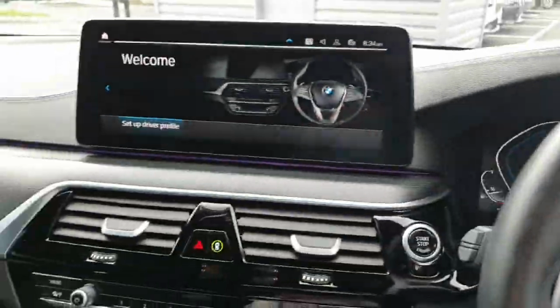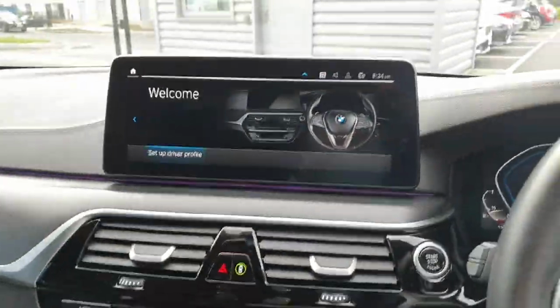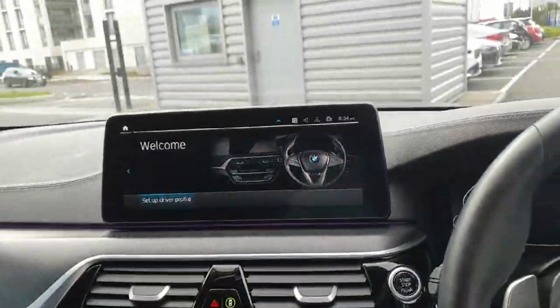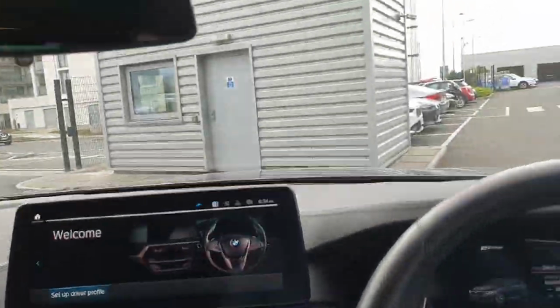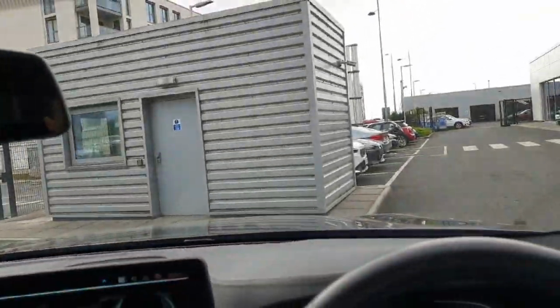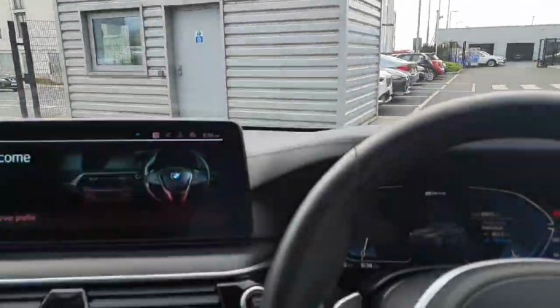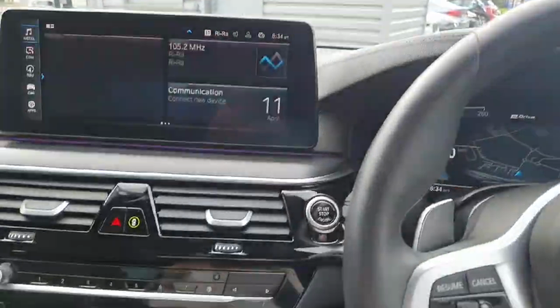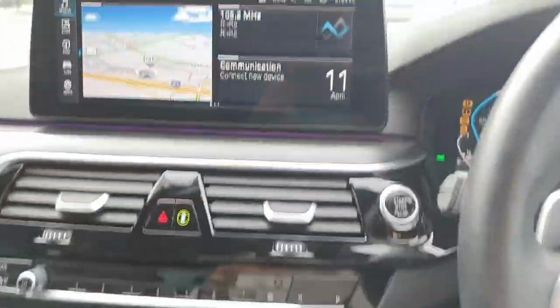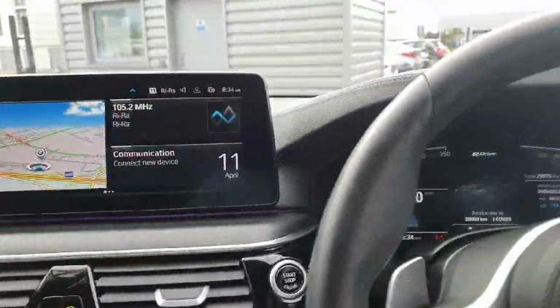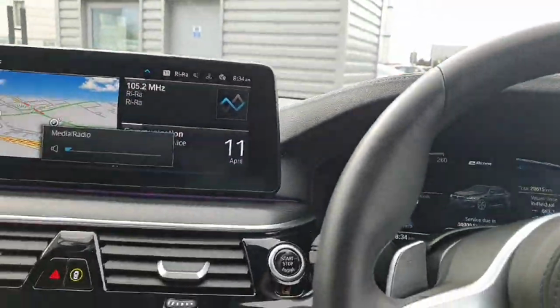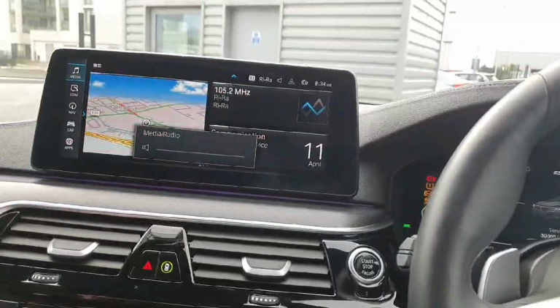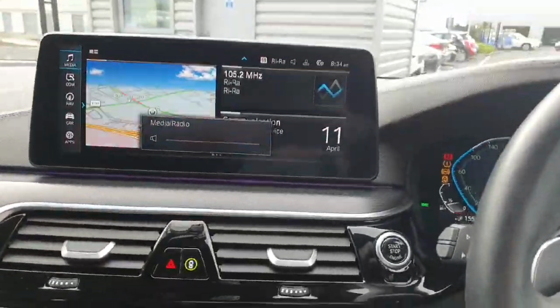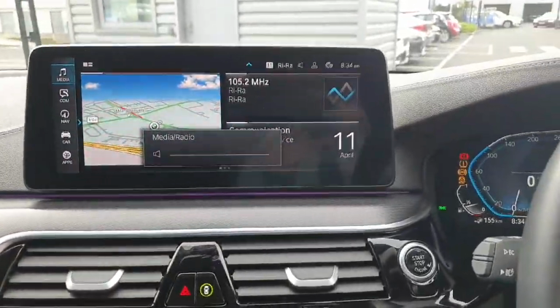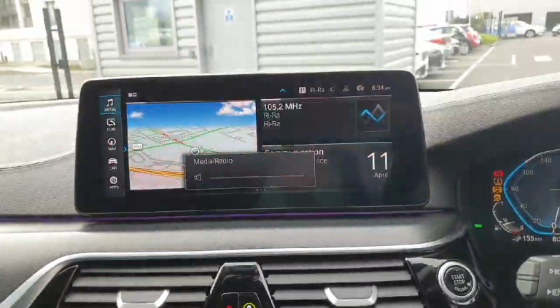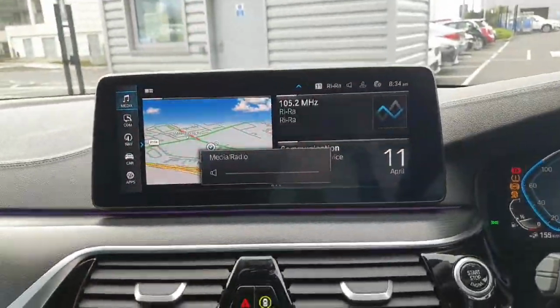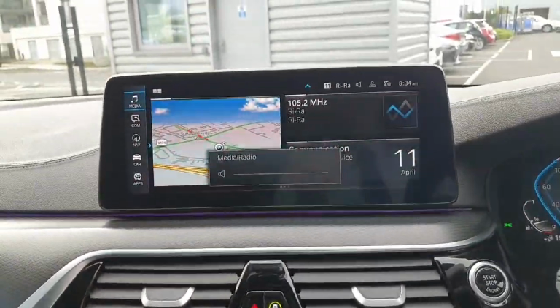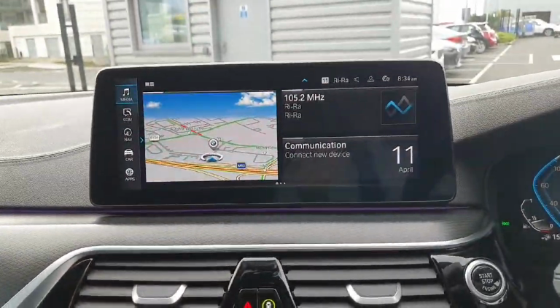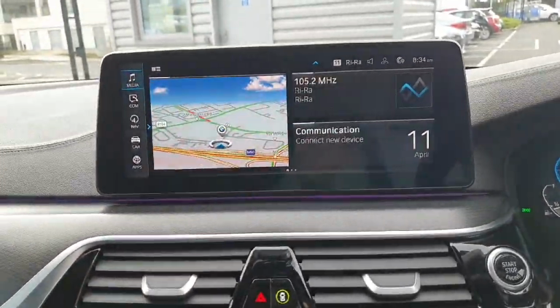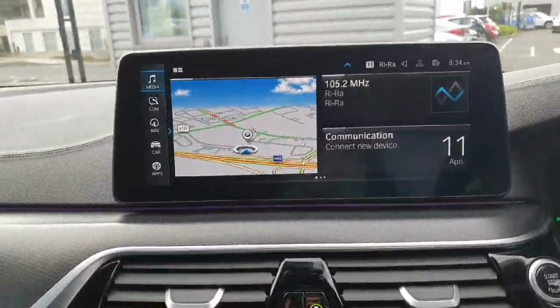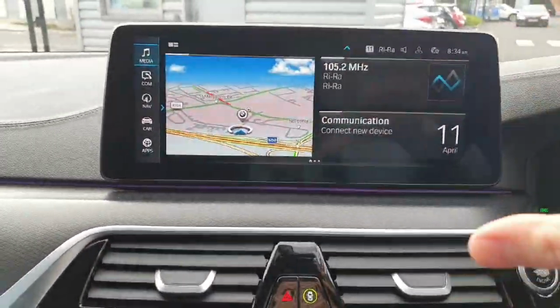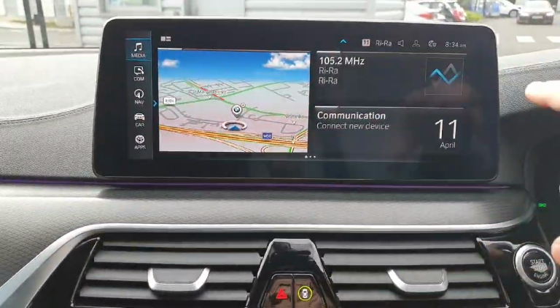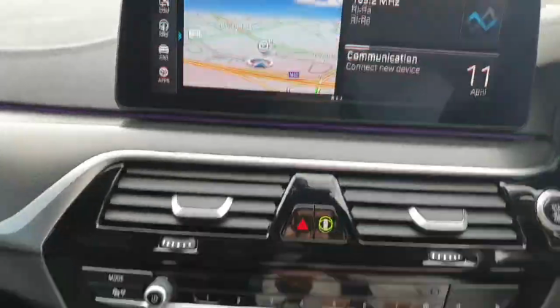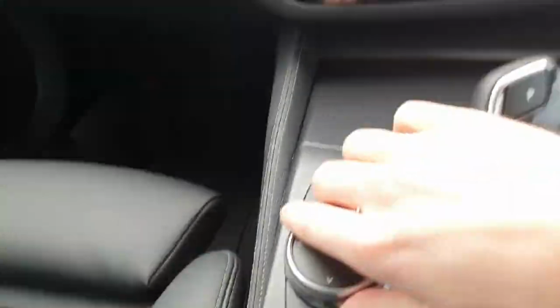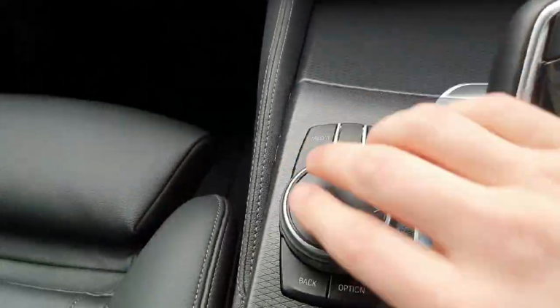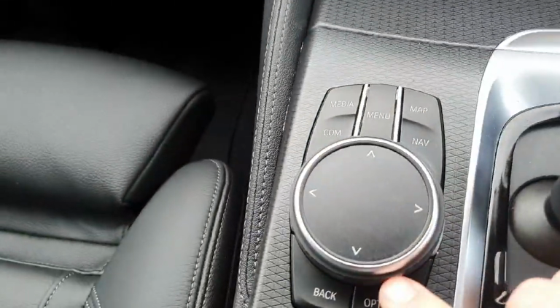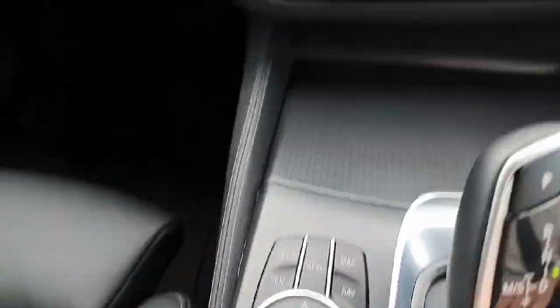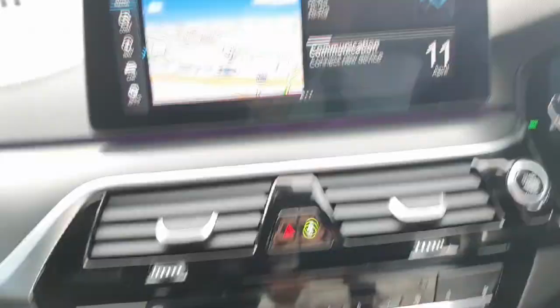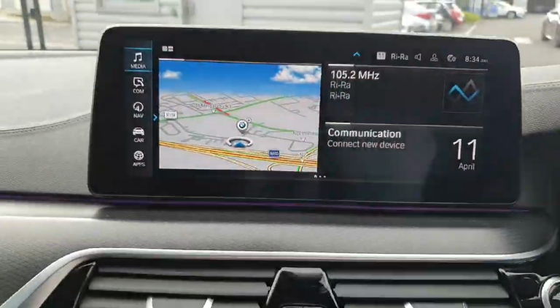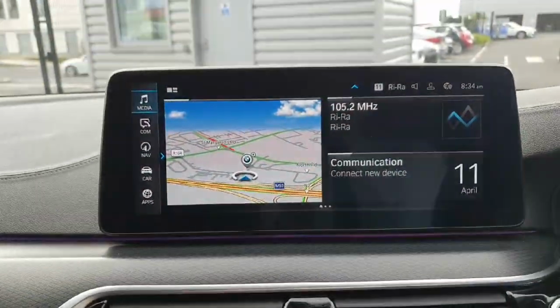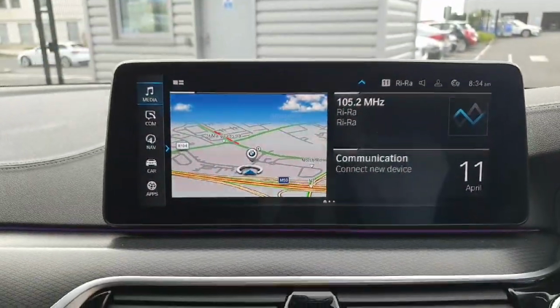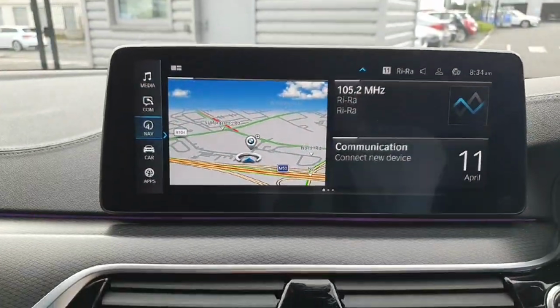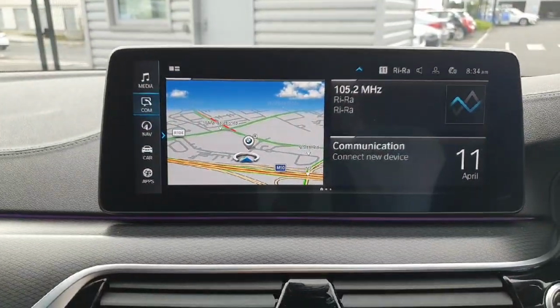There's a big digital driver's display, so if we fire the car up you can see it pops into life. We have the big infotainment touchscreen. We also have some shortcut buttons and a swivel wheel down here which makes it a bit easier to navigate when driving.